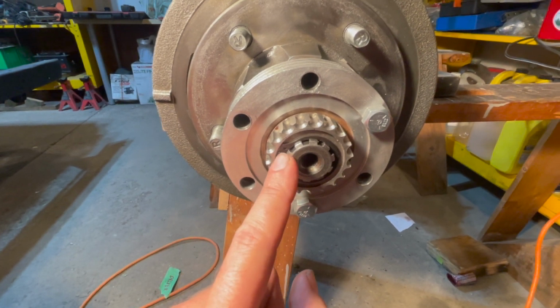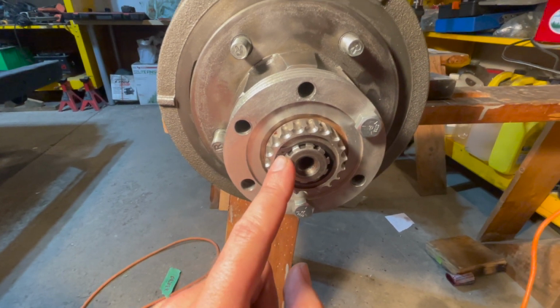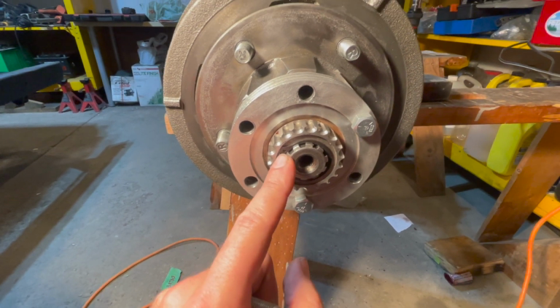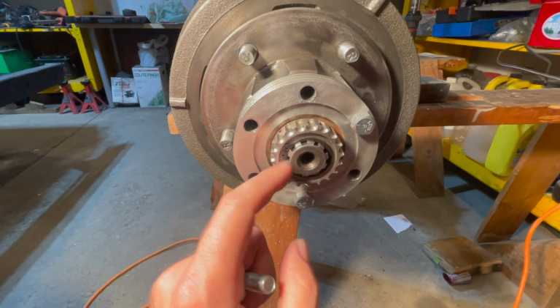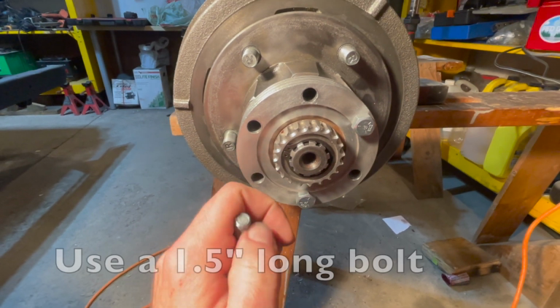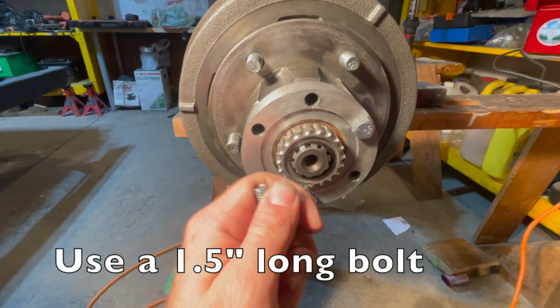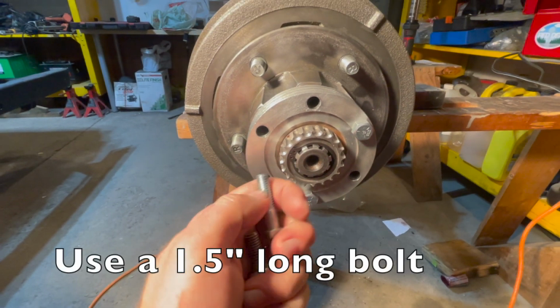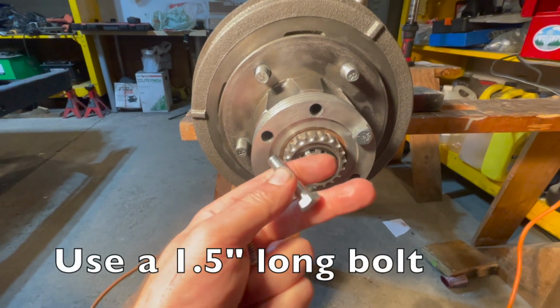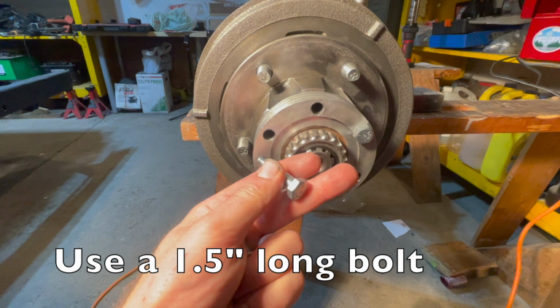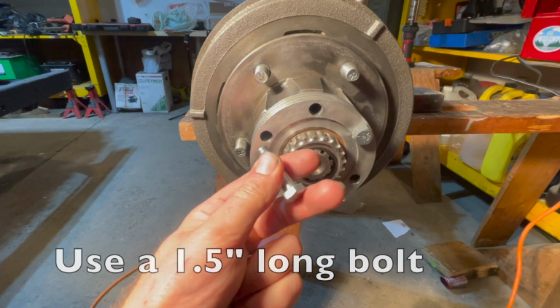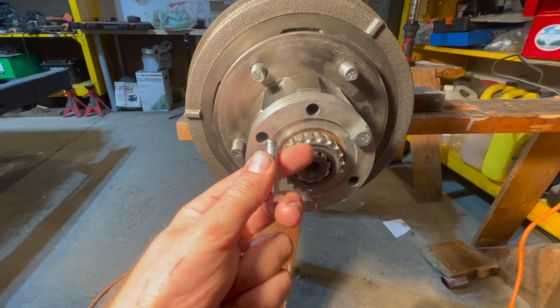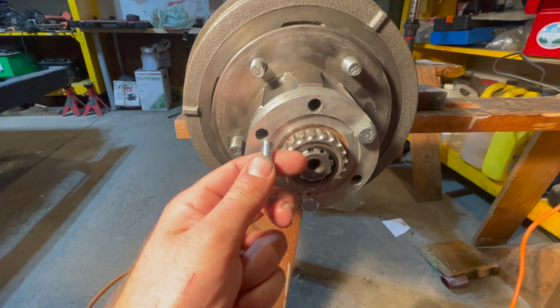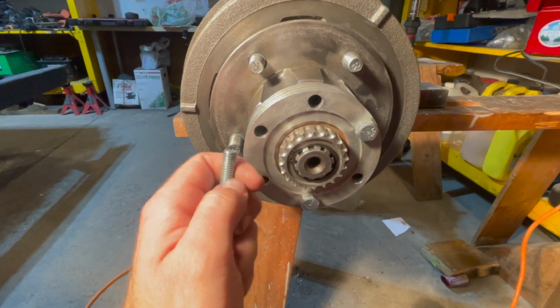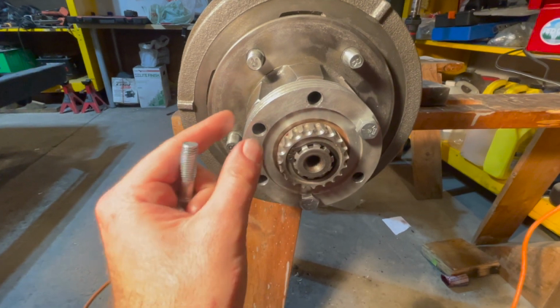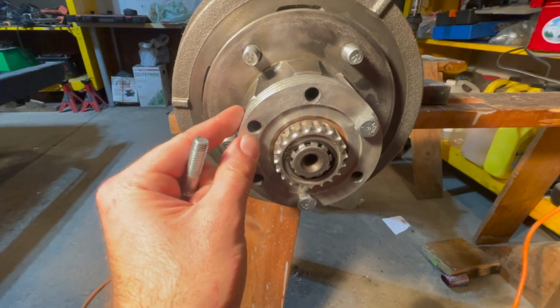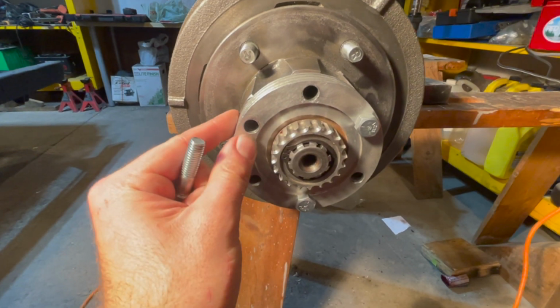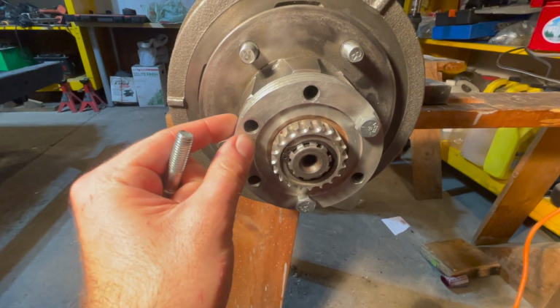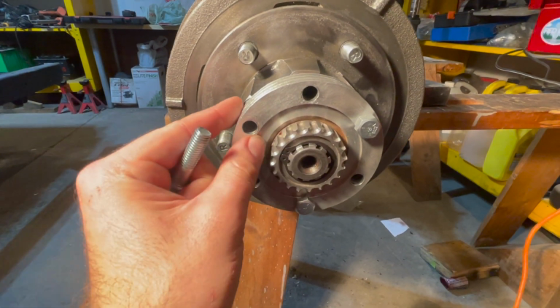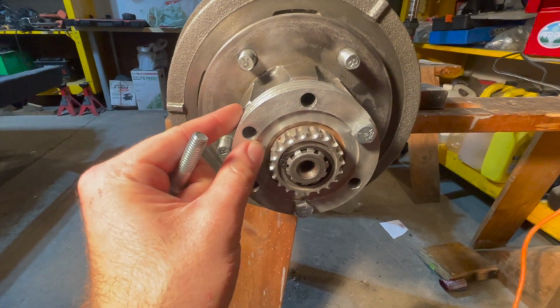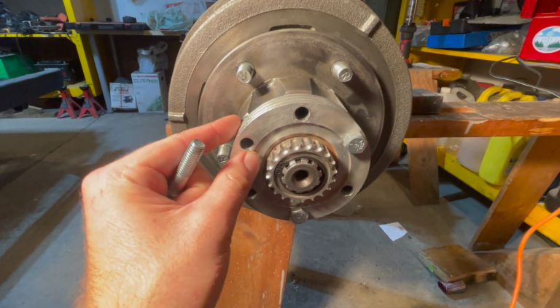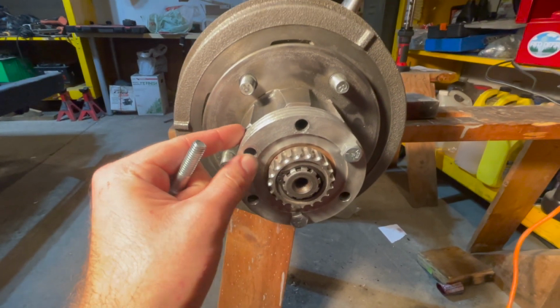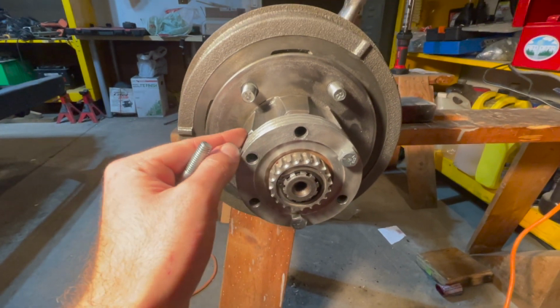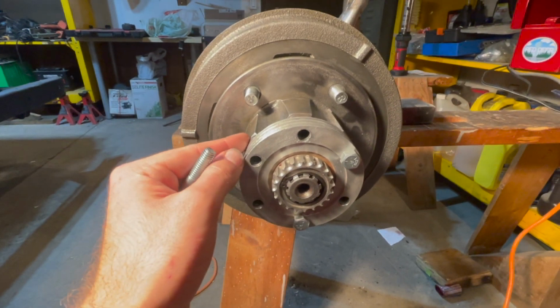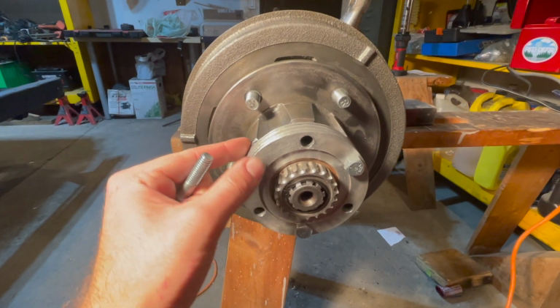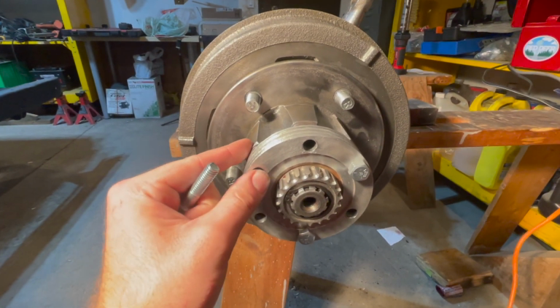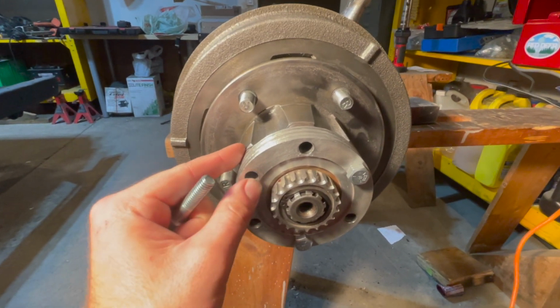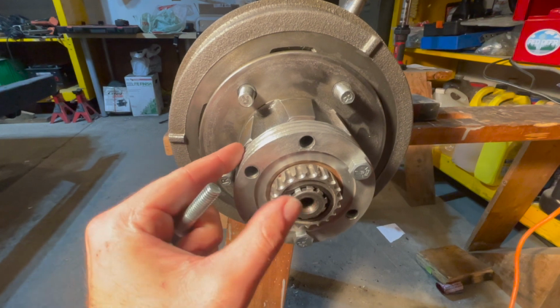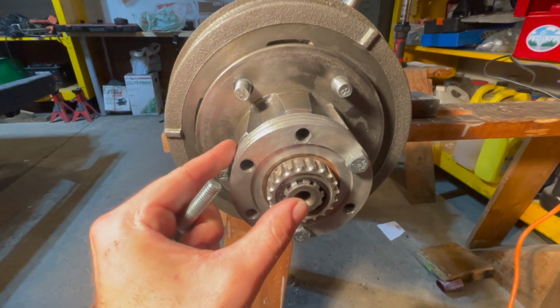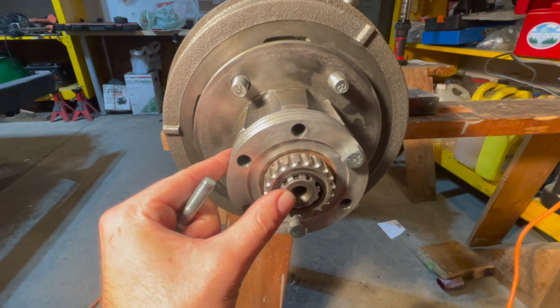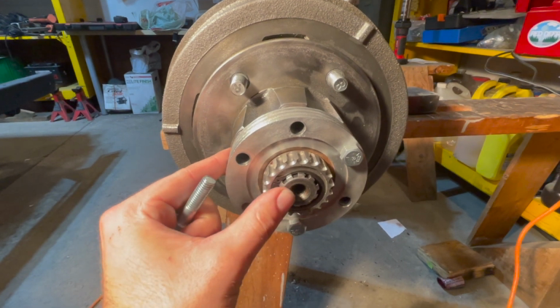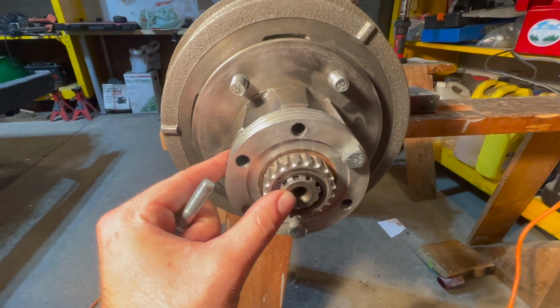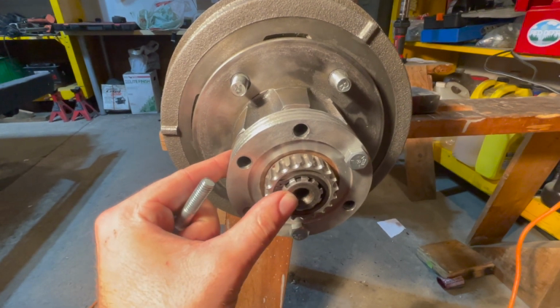One trick is to use a shorter bolt just so you can suck in your locker into your hub, so you can gauge how much shims you need.